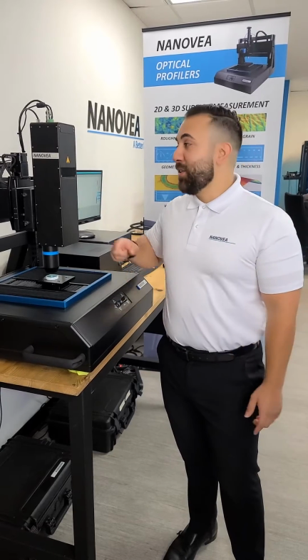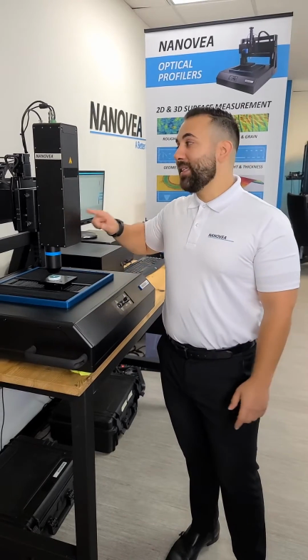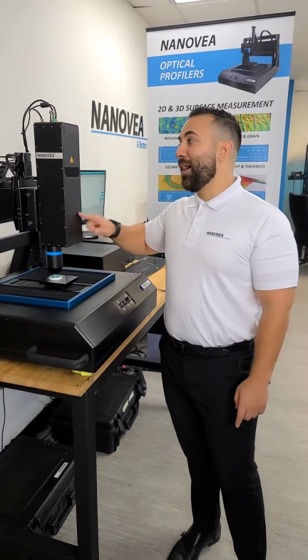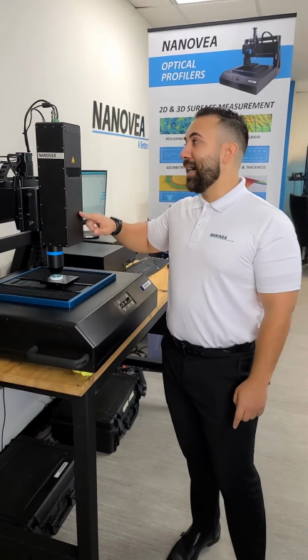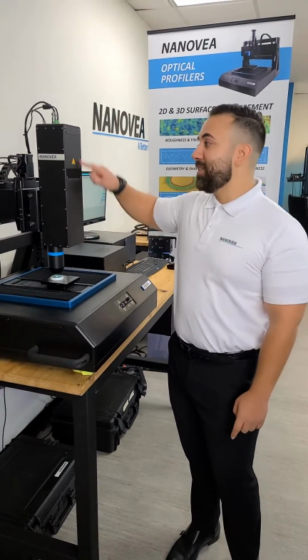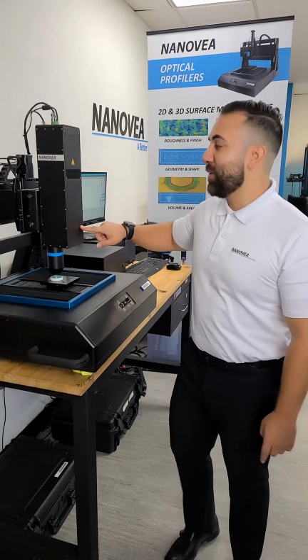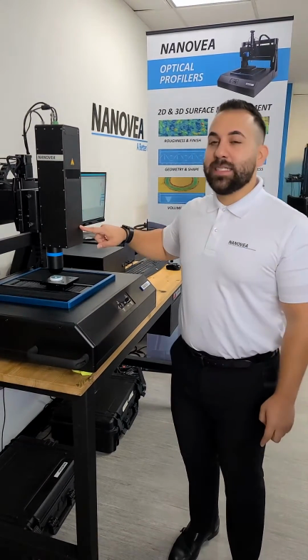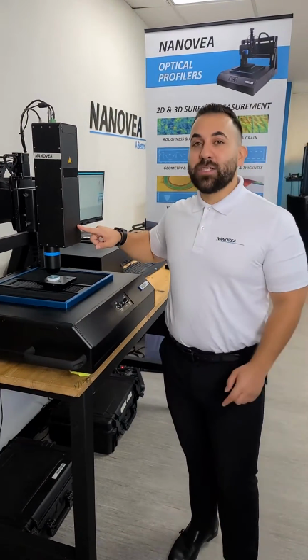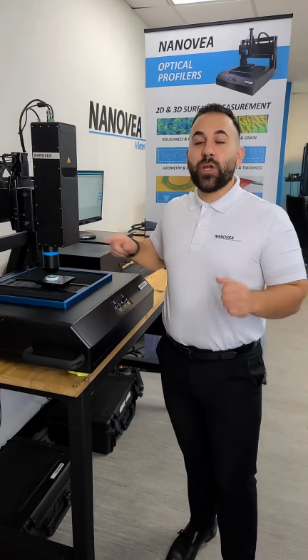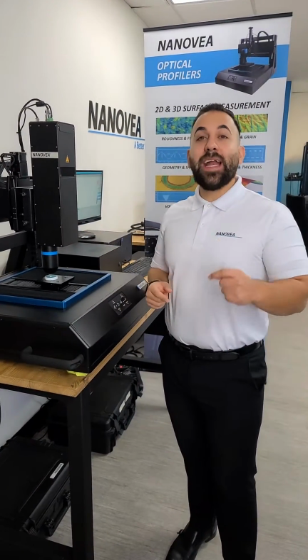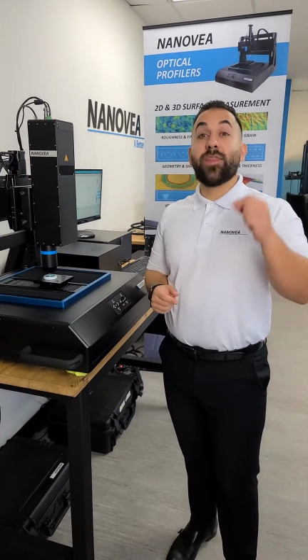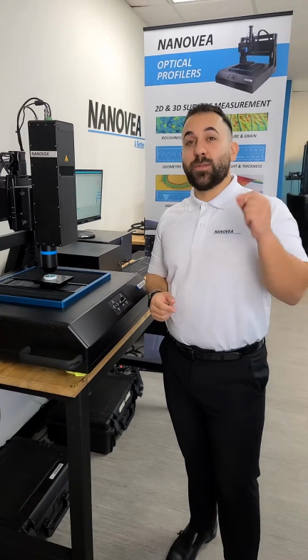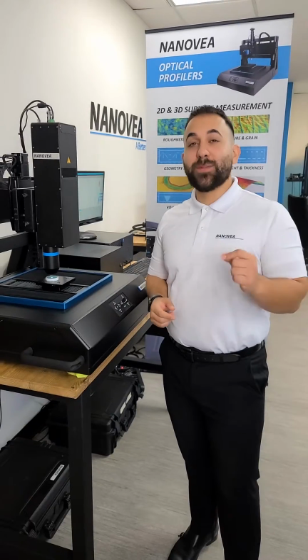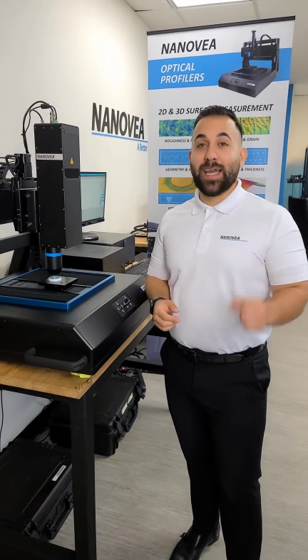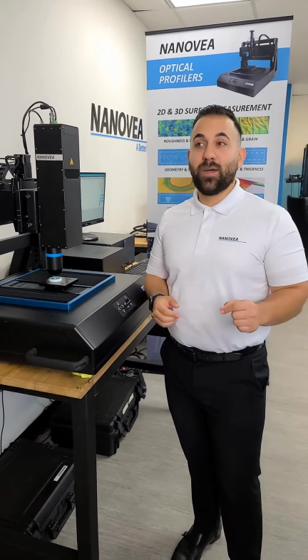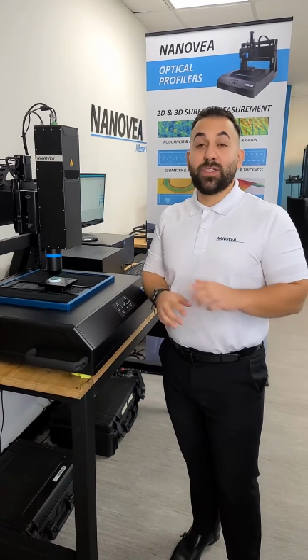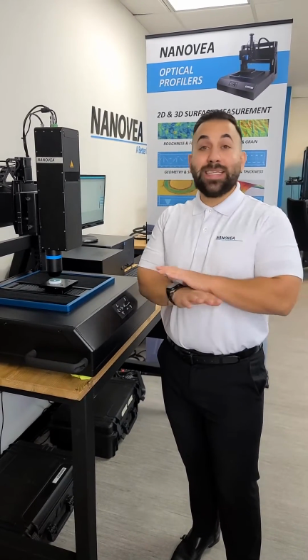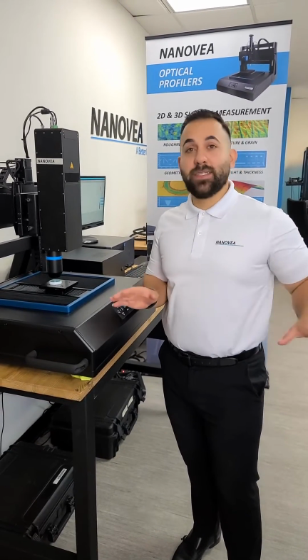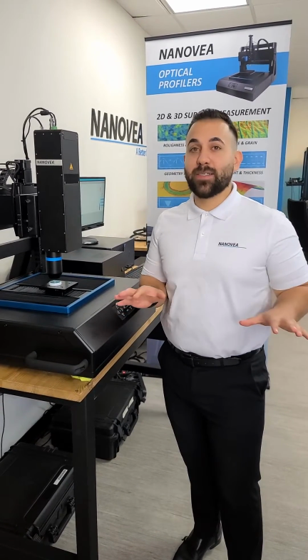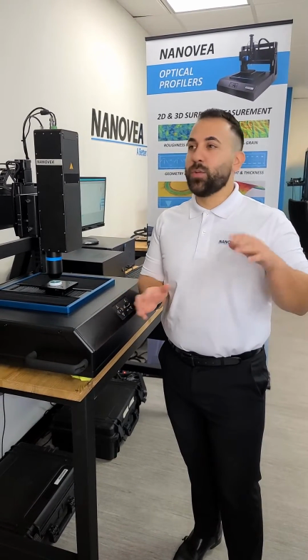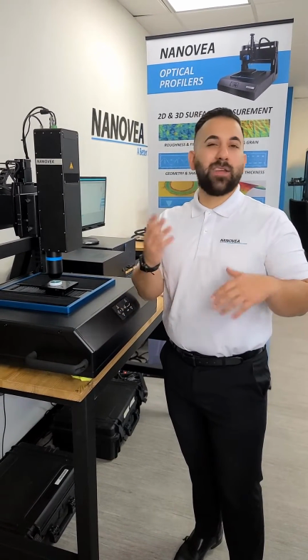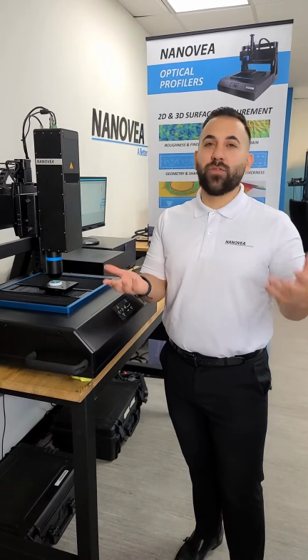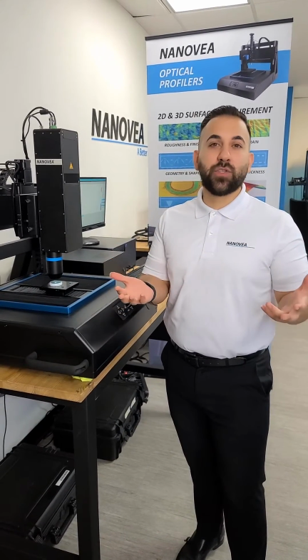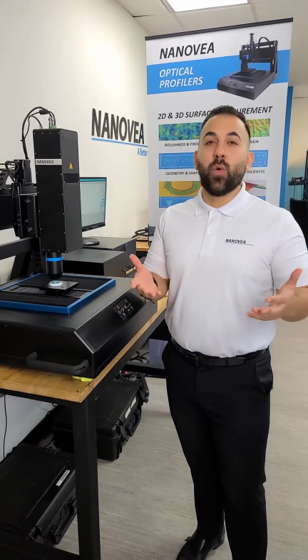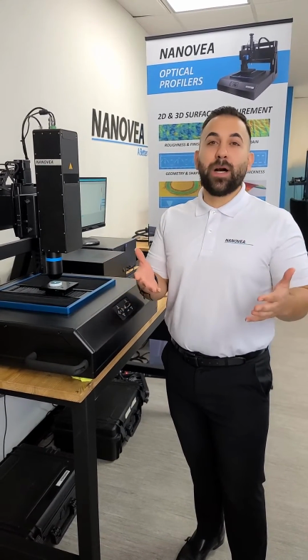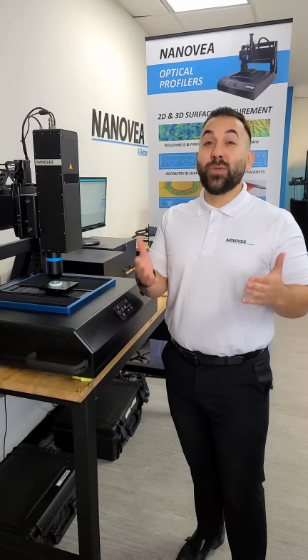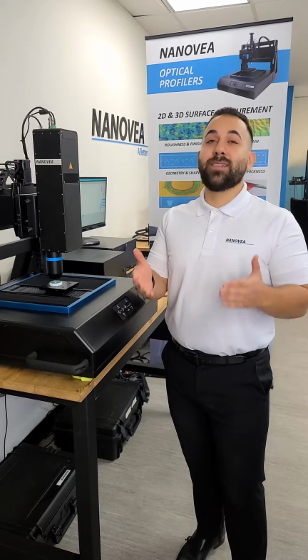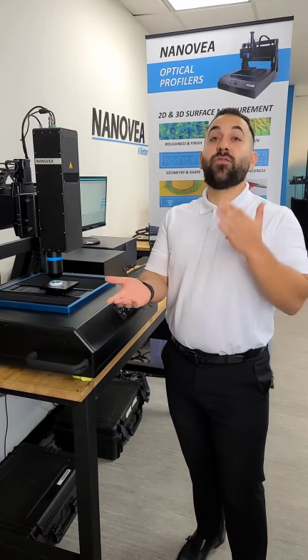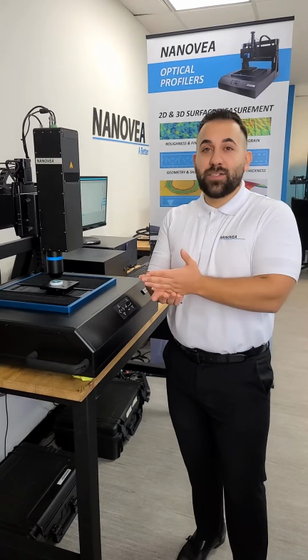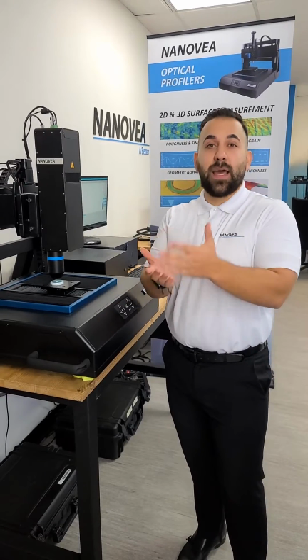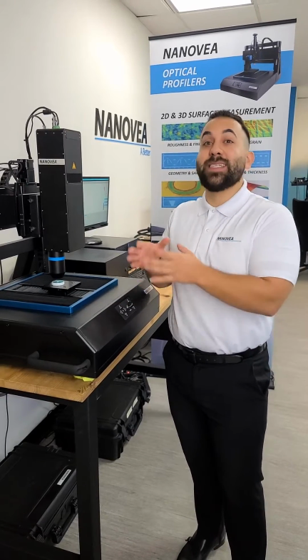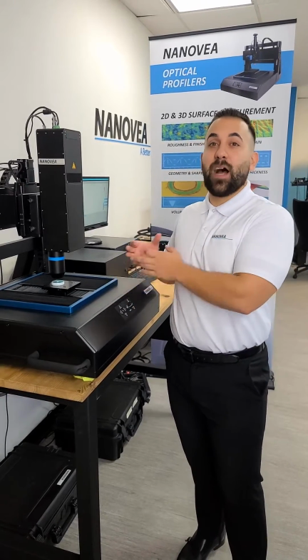The crazy thing about this high-speed sensor is it measures 384,000 points per second, which is ridiculously fast. Compared to a lot of different profilometry, we're about 2,000 times faster than them when scanning an object.